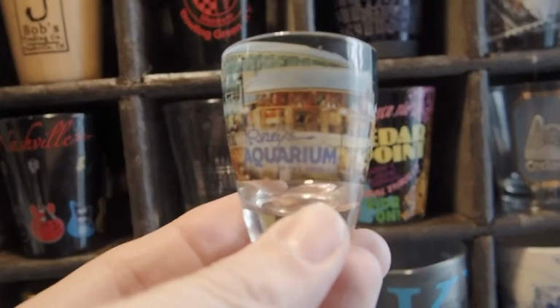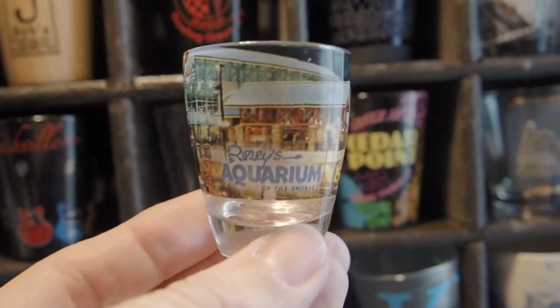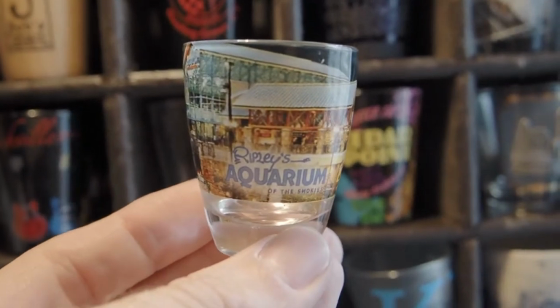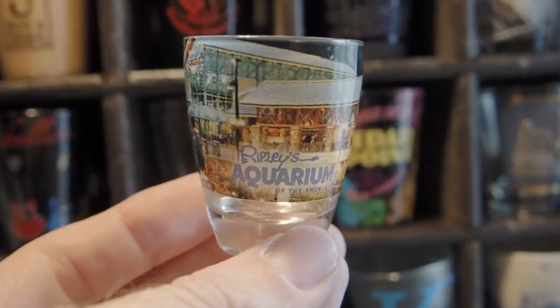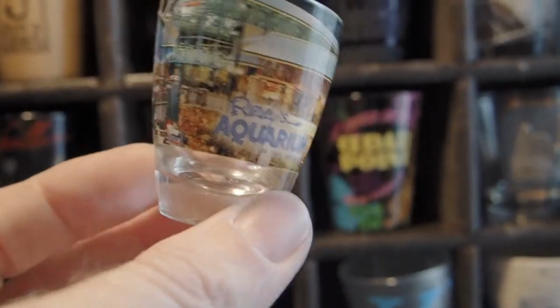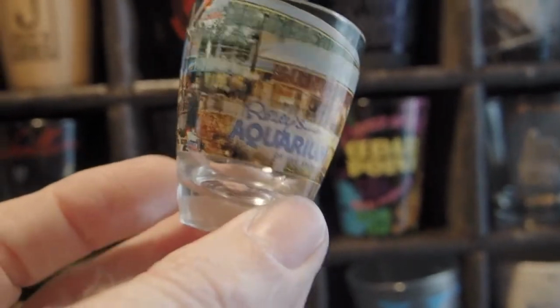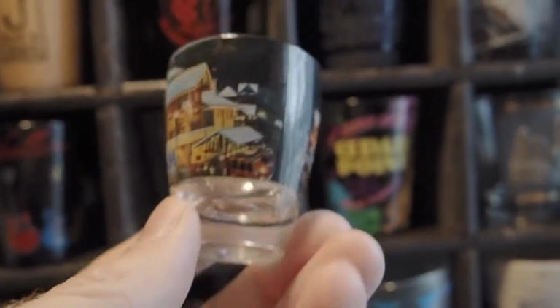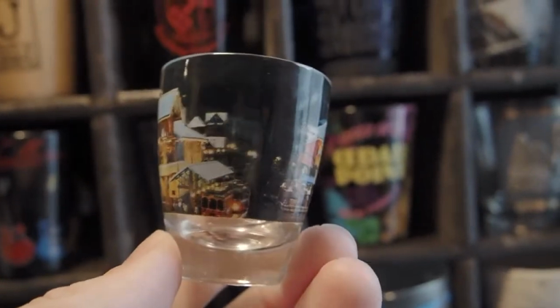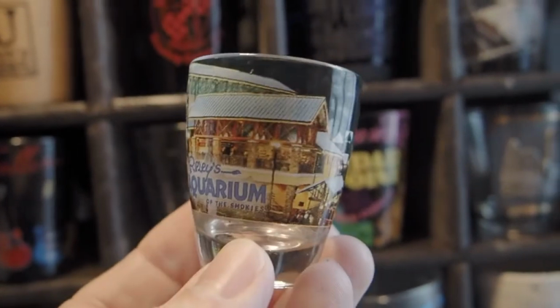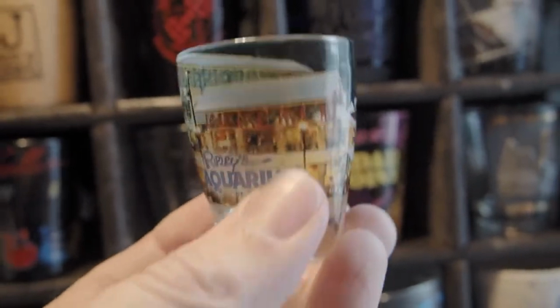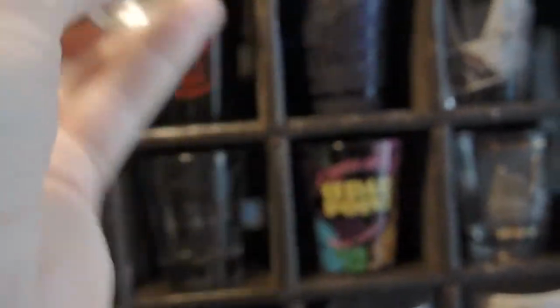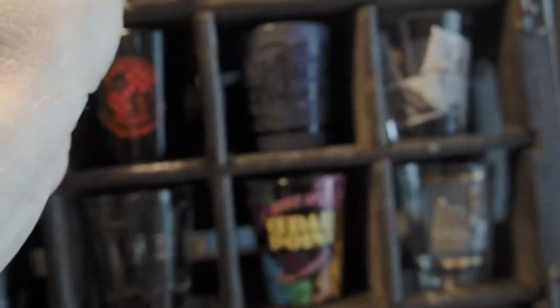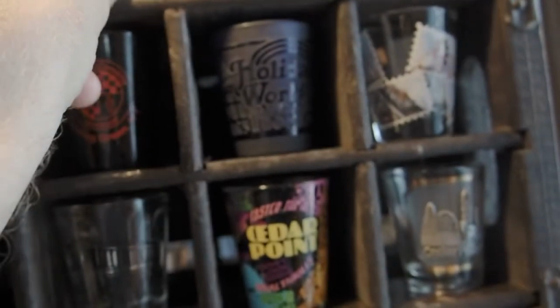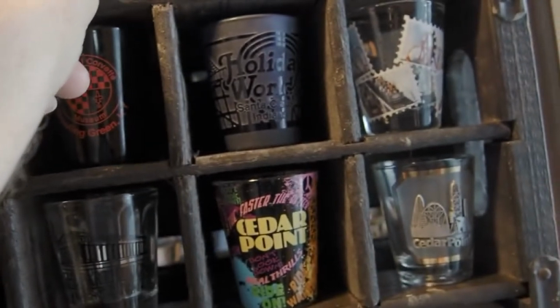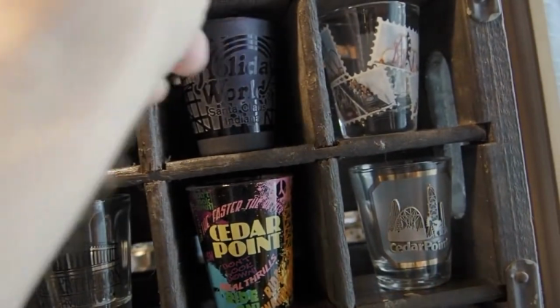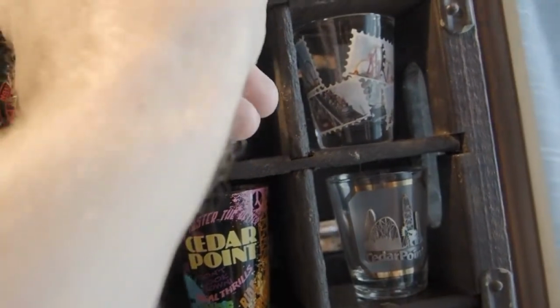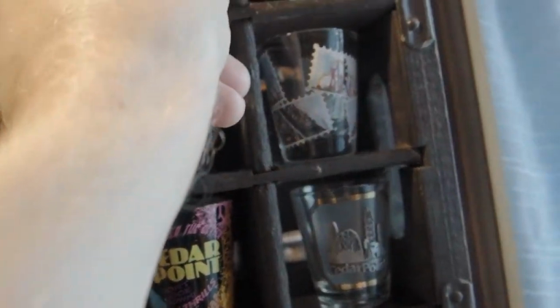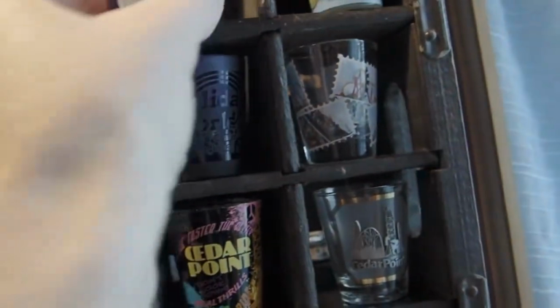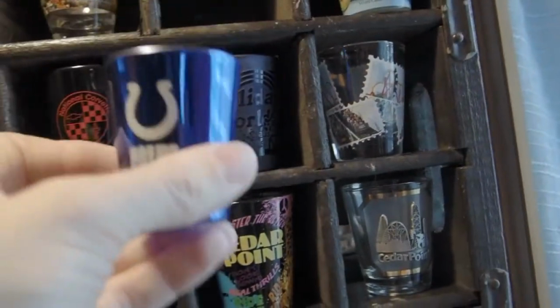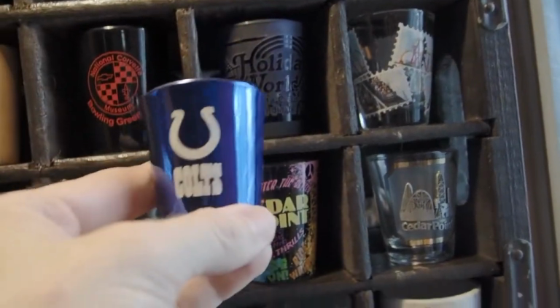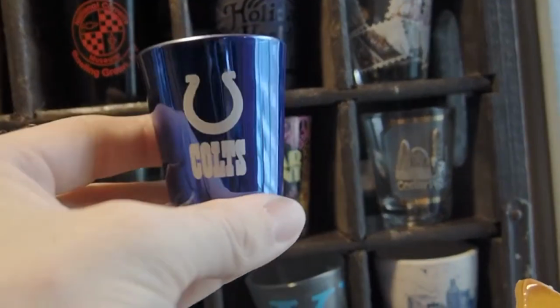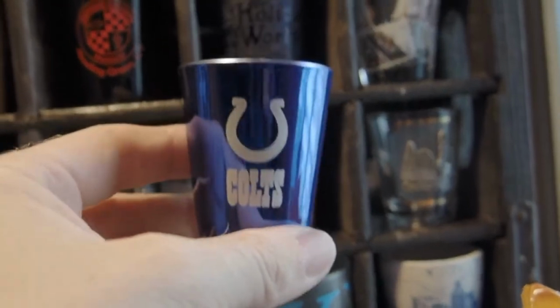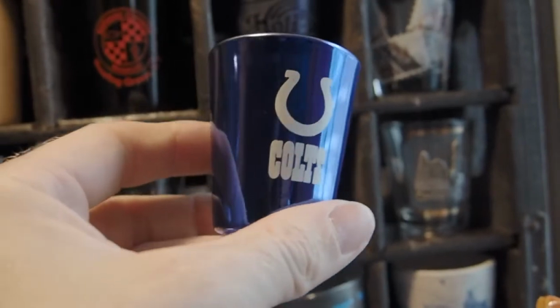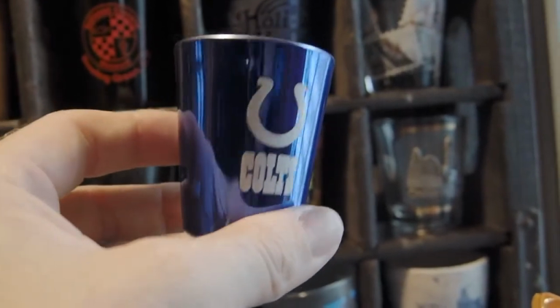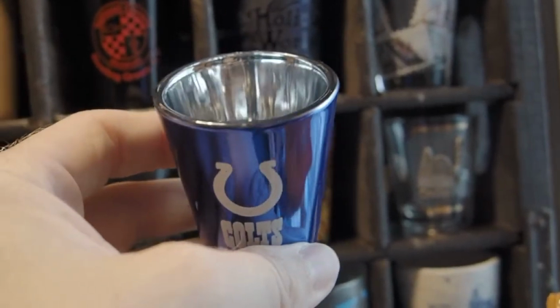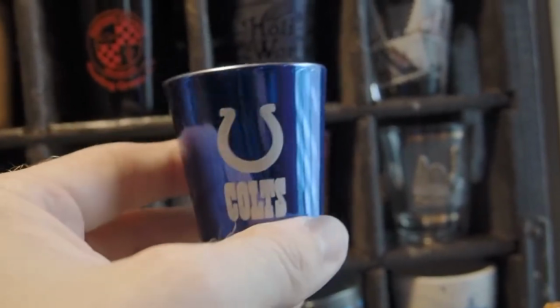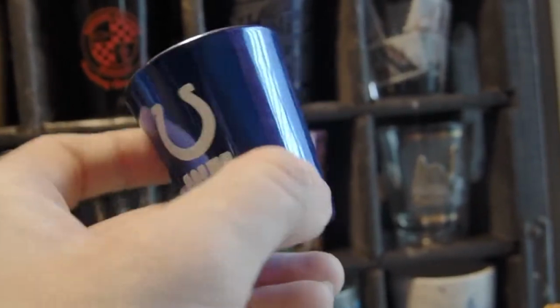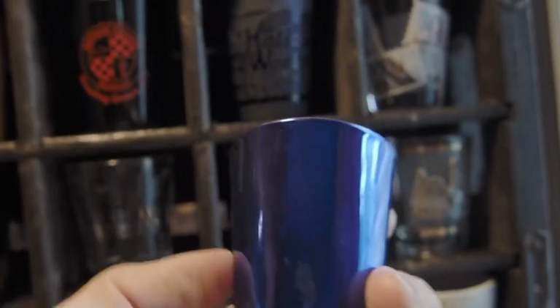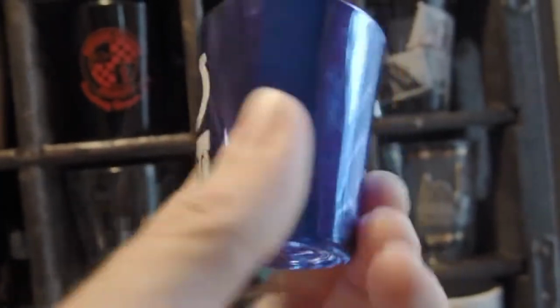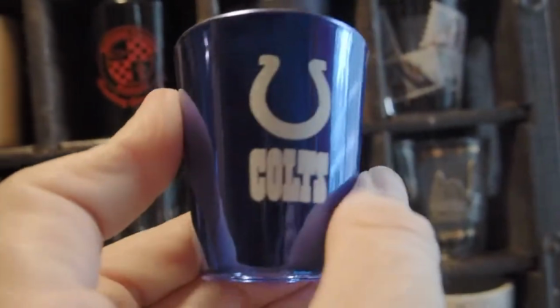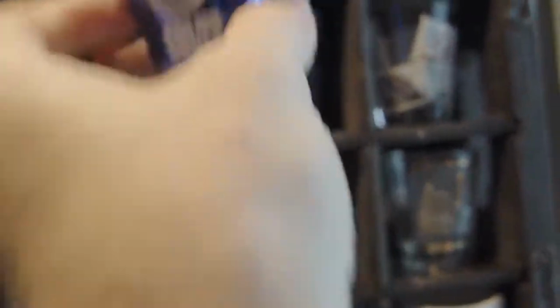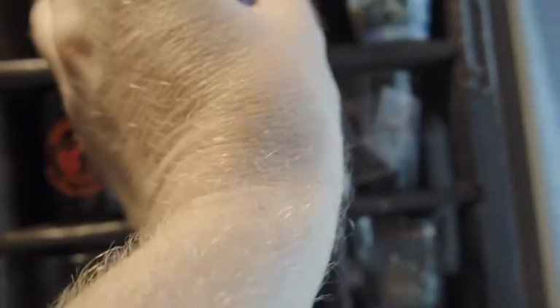Next we have Ripley's Aquarium in Gatlinburg. Very nice aquarium, very large. It was very busy when I went Memorial Day weekend. And here we have just a plain glass Colts shot glass.